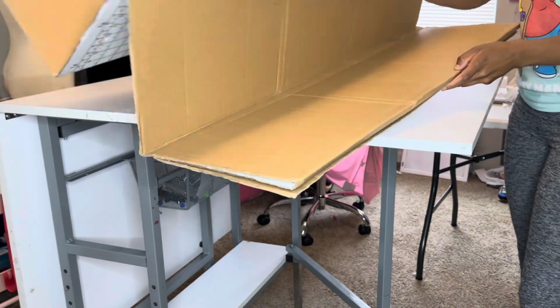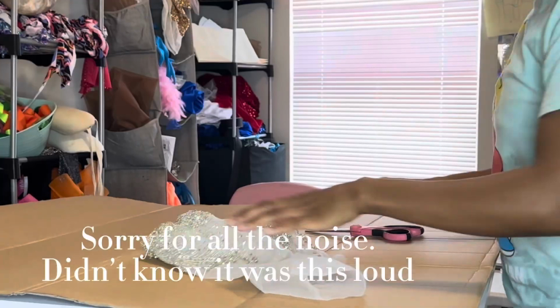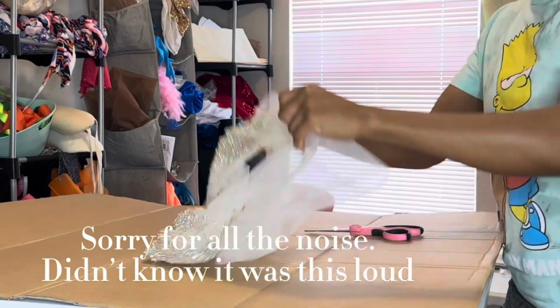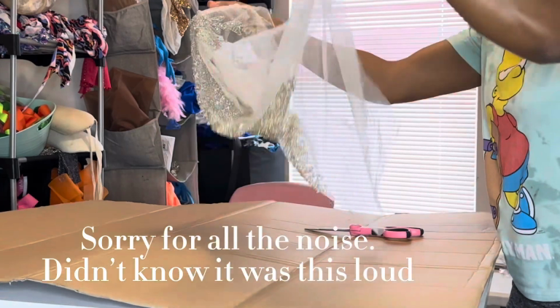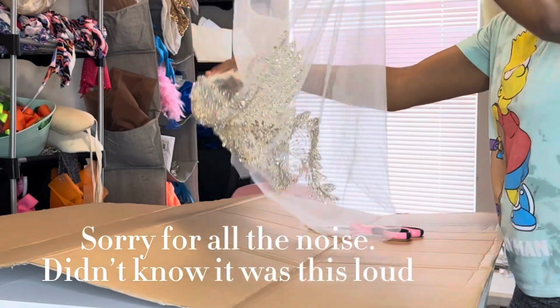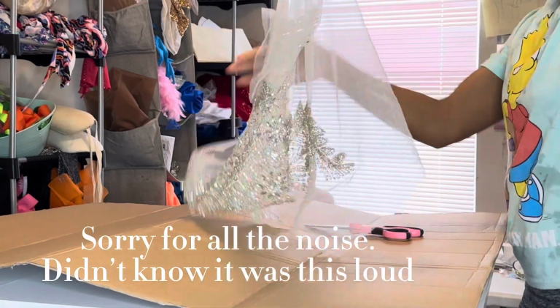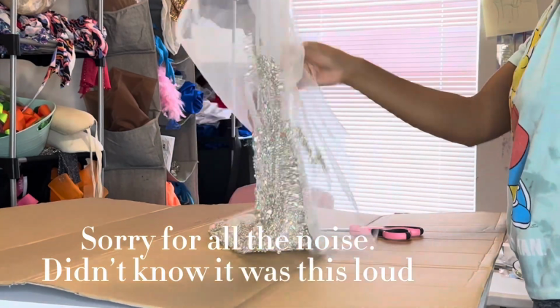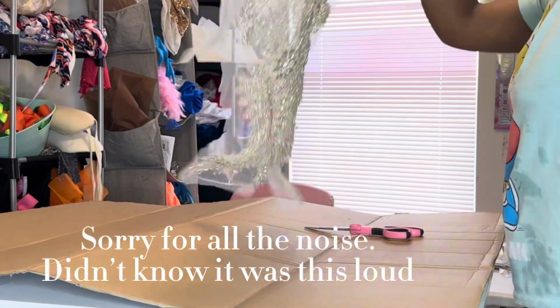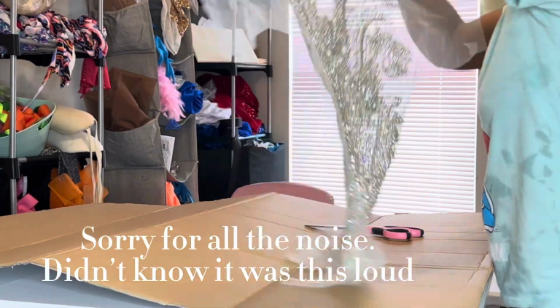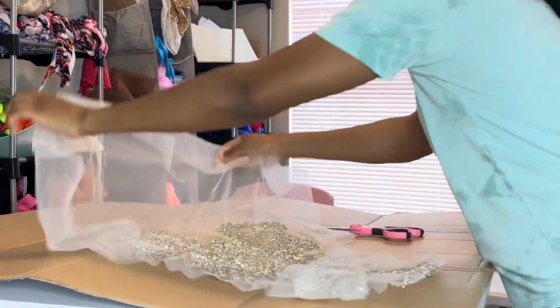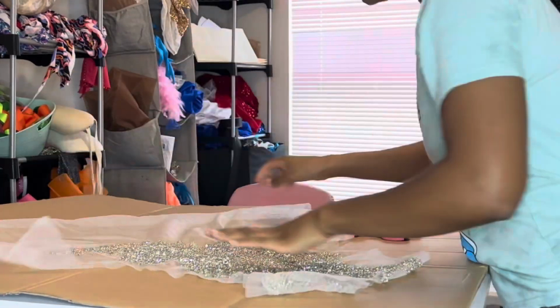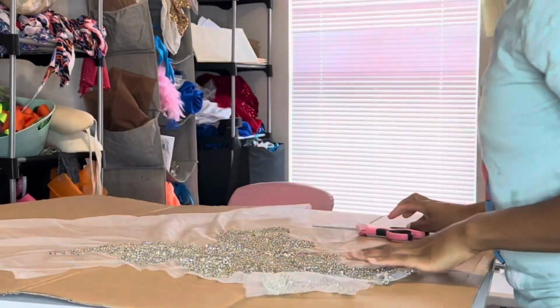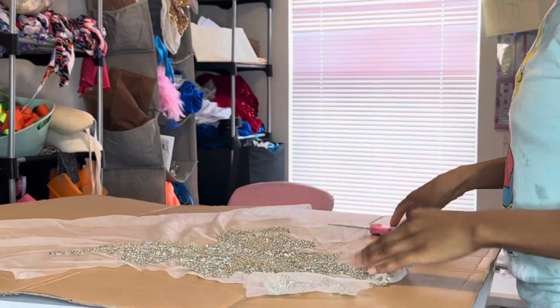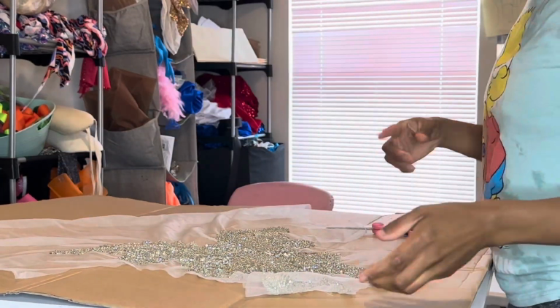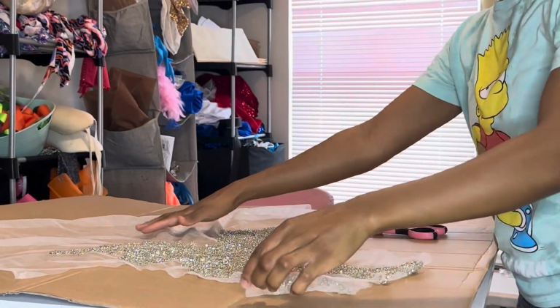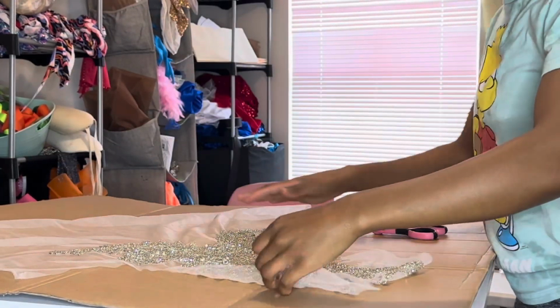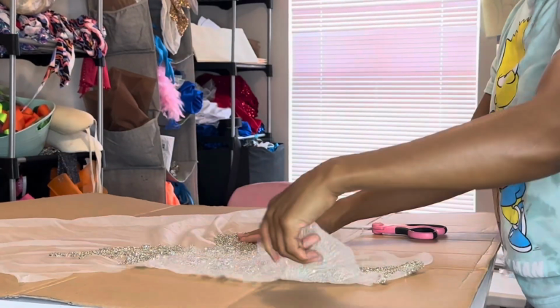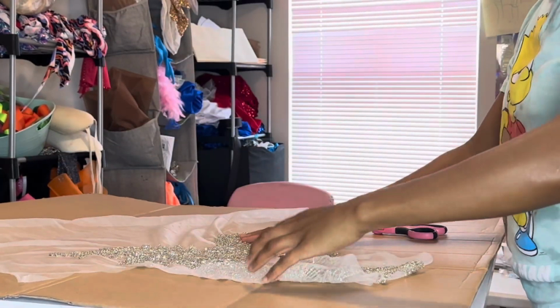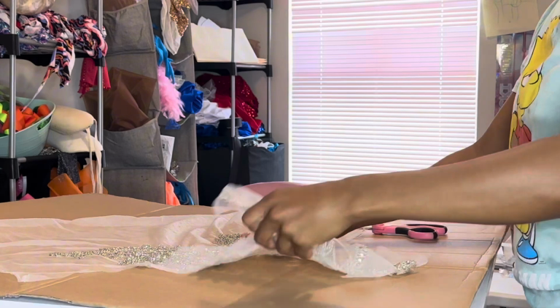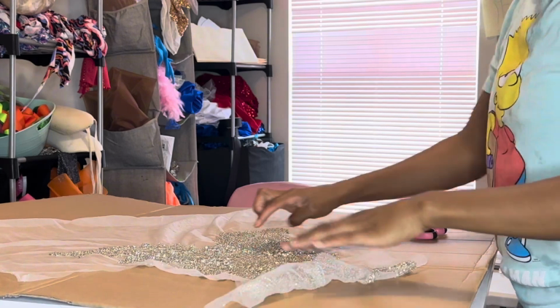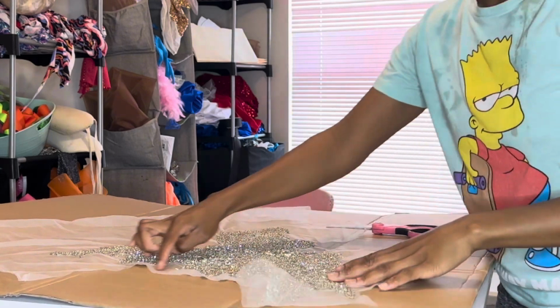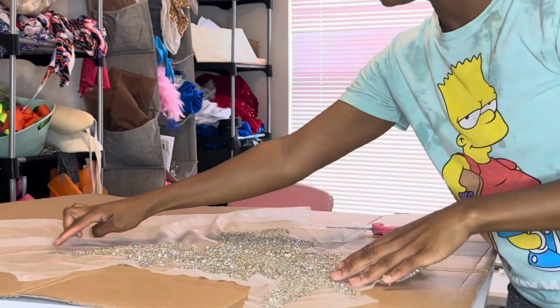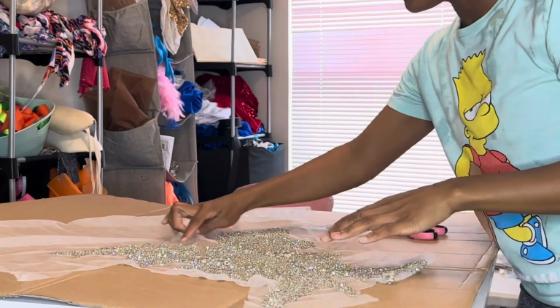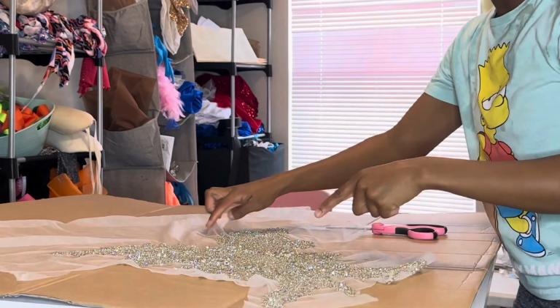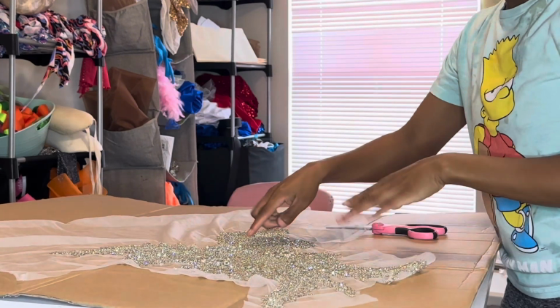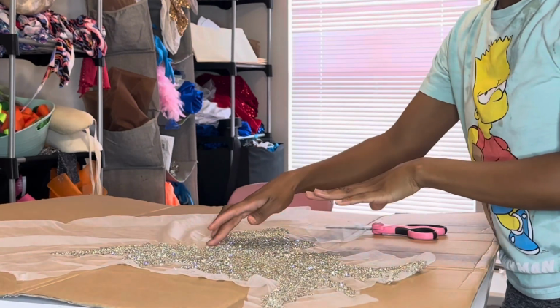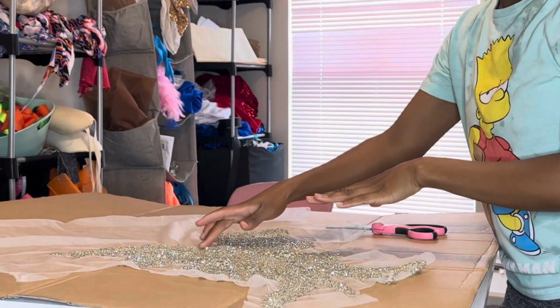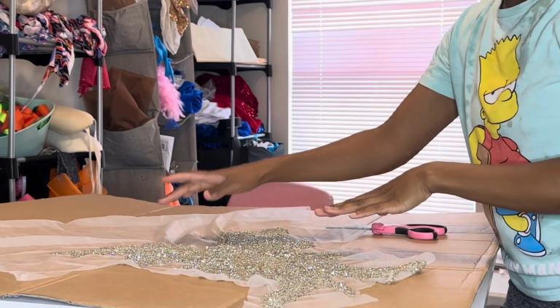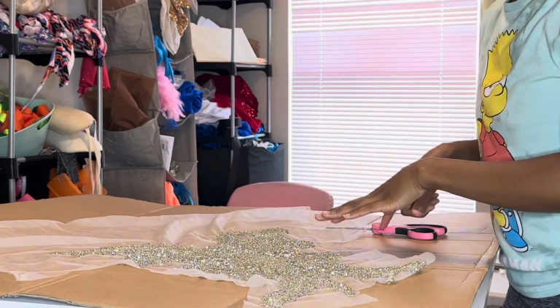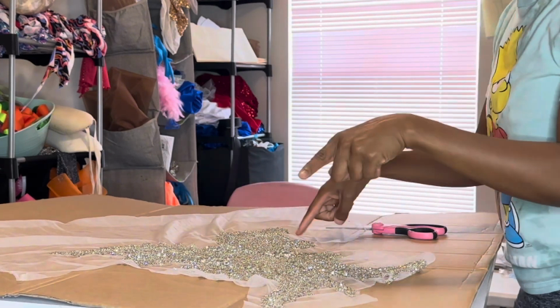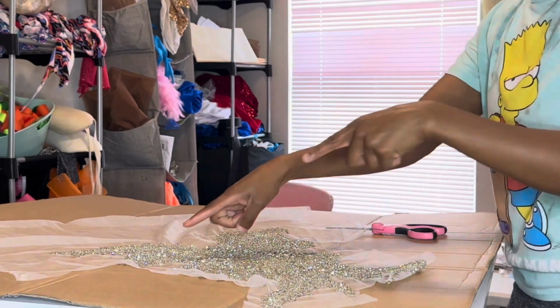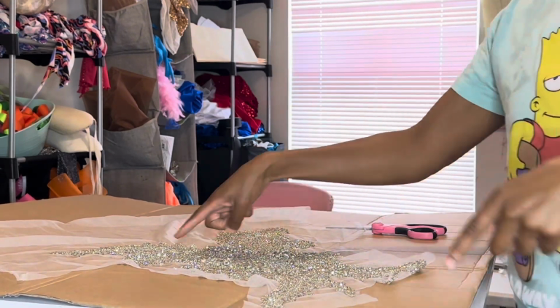Now you want to cut all the extra fabric or mesh — this is mesh — just cut all around it so you can get as close as possible to the edge.